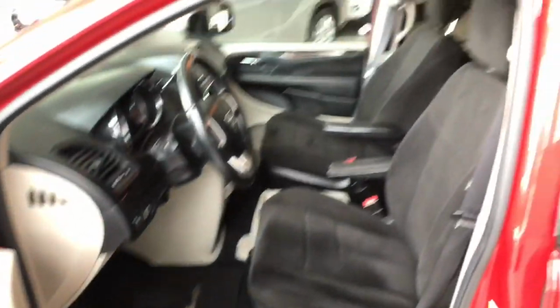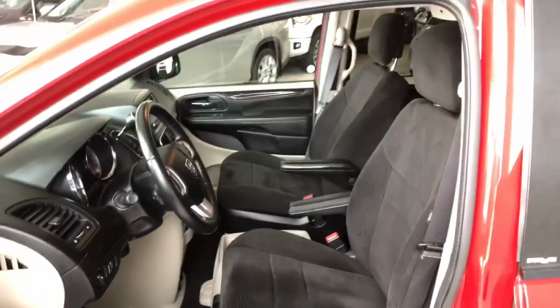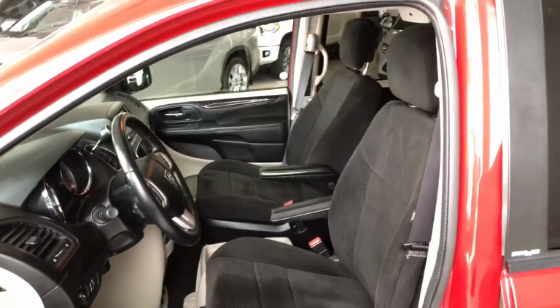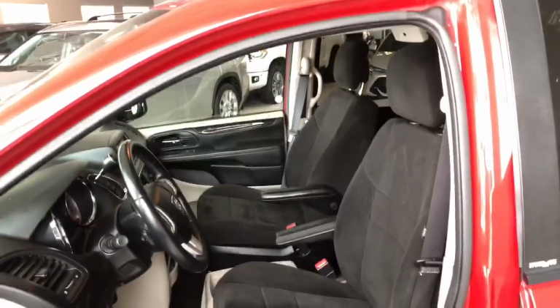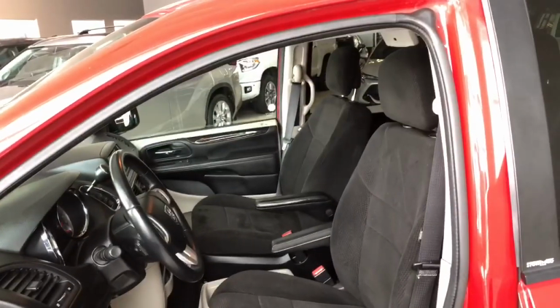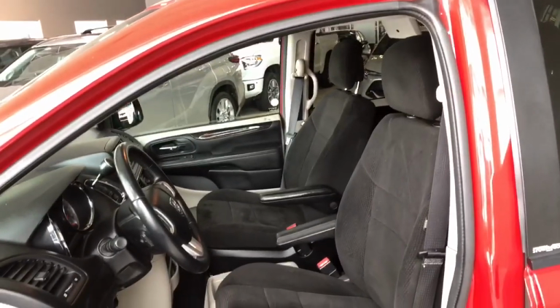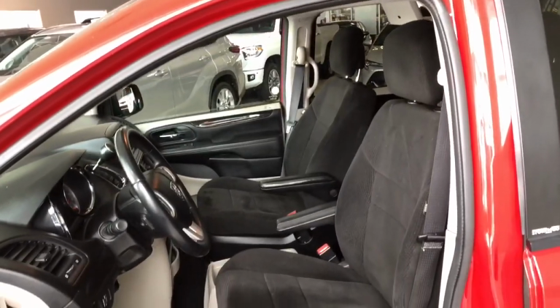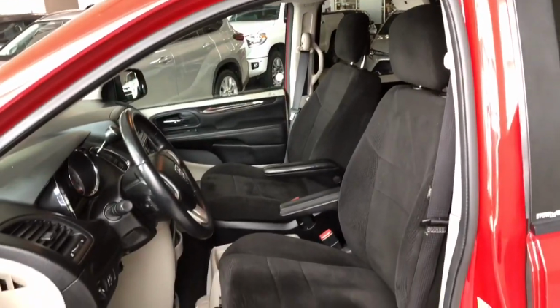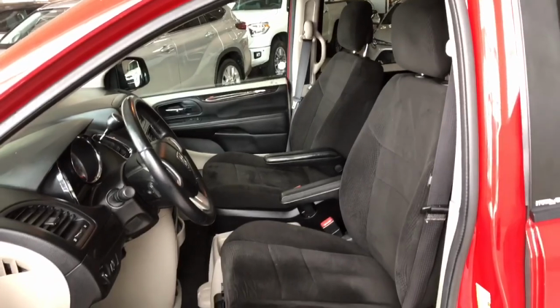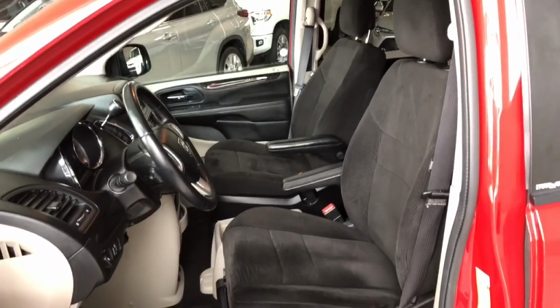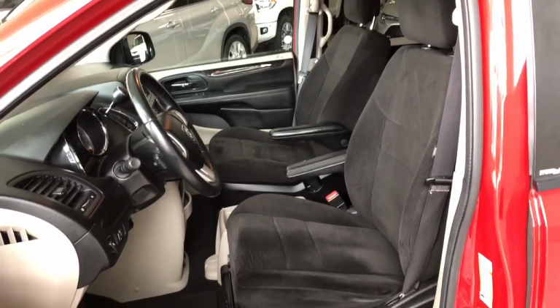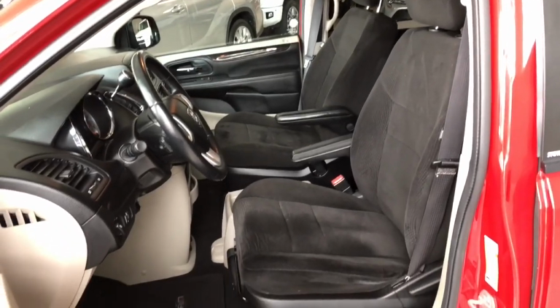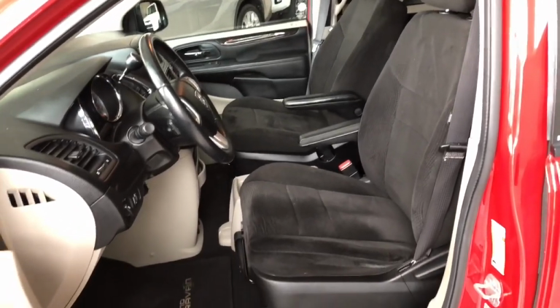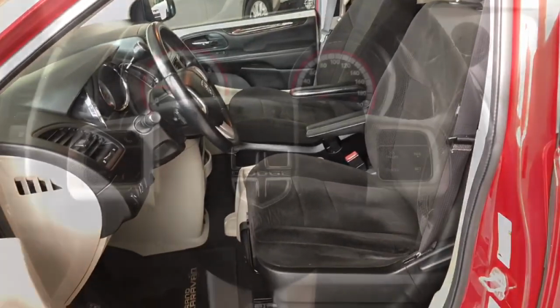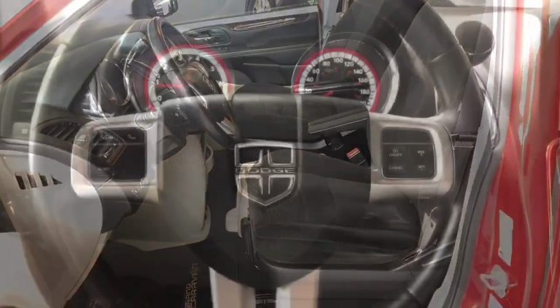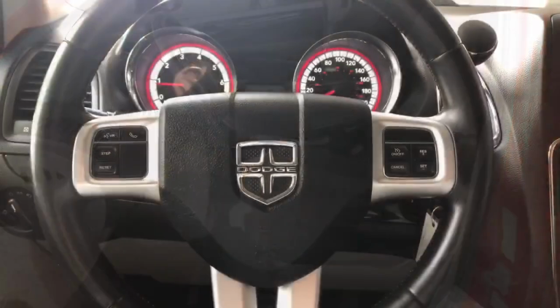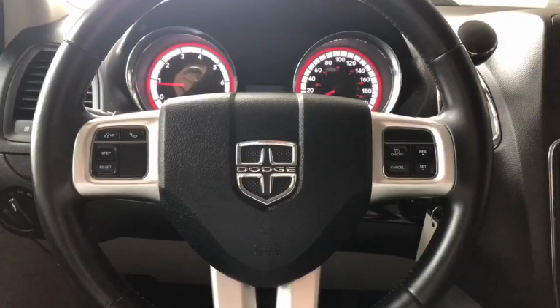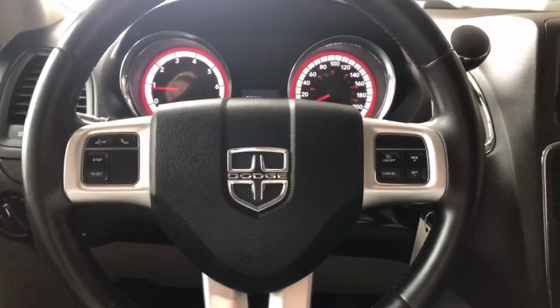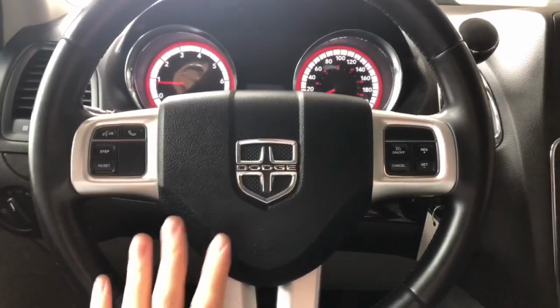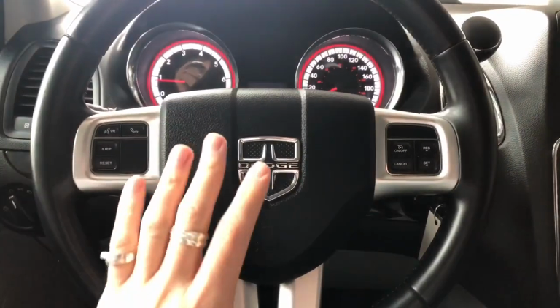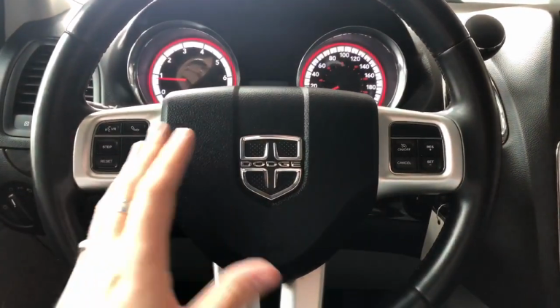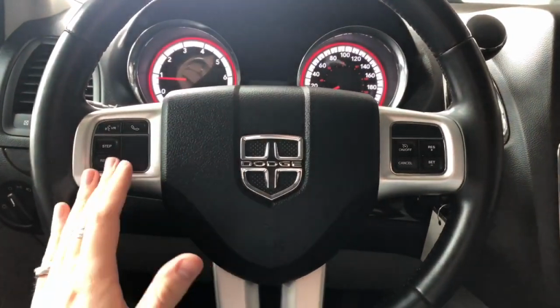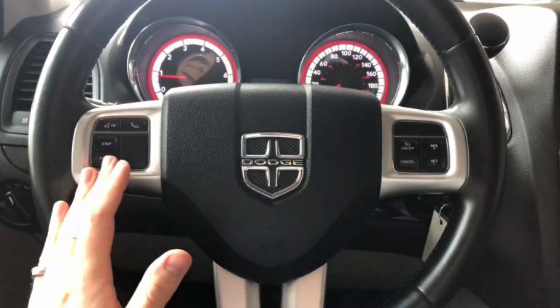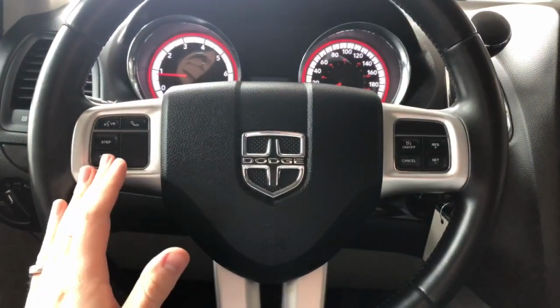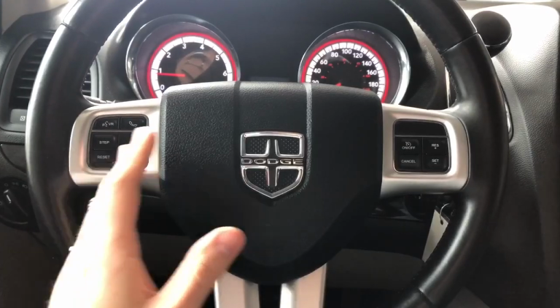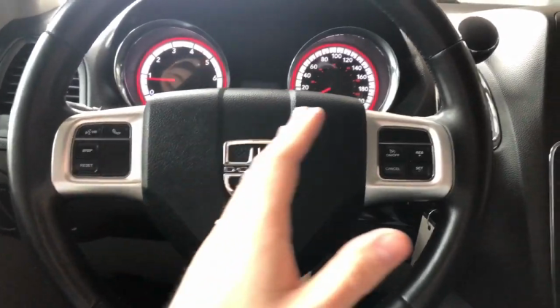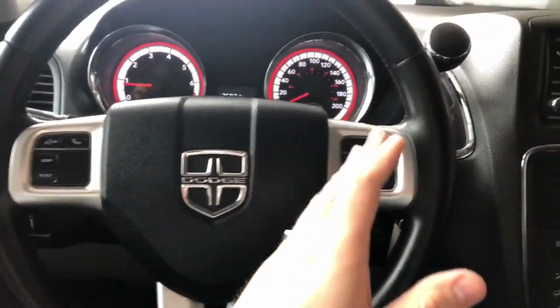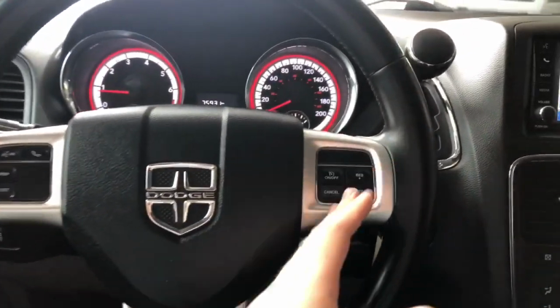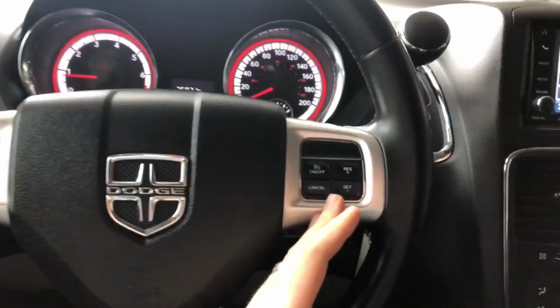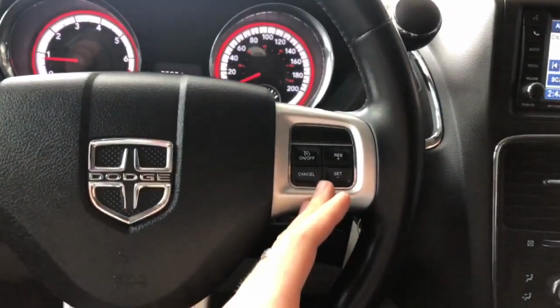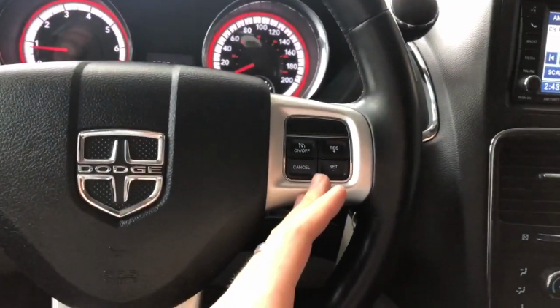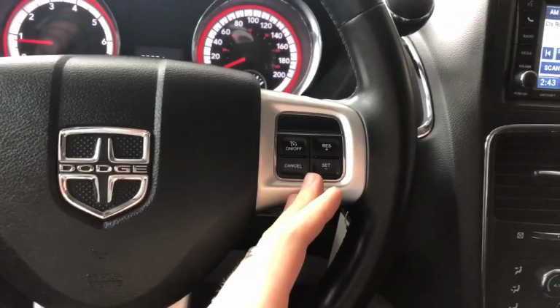This Caravan comes equipped with black fabric seating. On the steering wheel you have your hands-free calling and voice recognition, and cruise control on the right side.